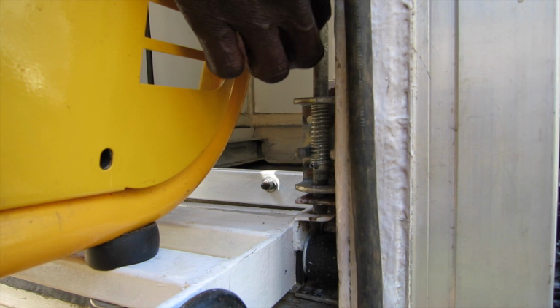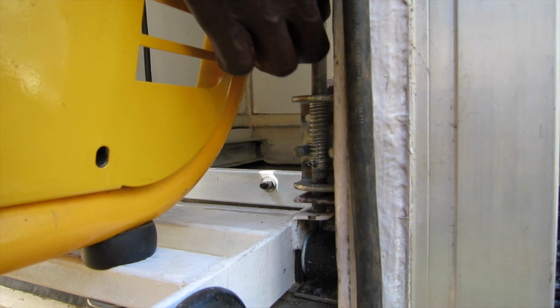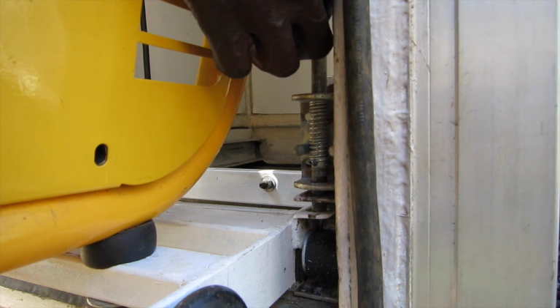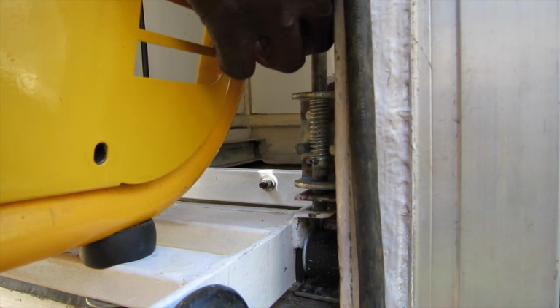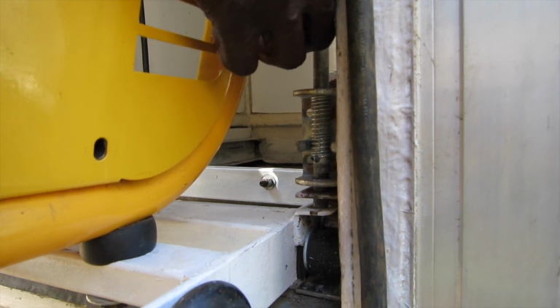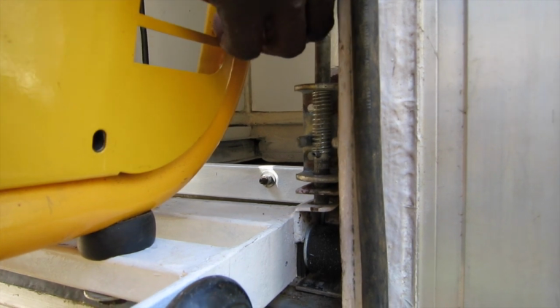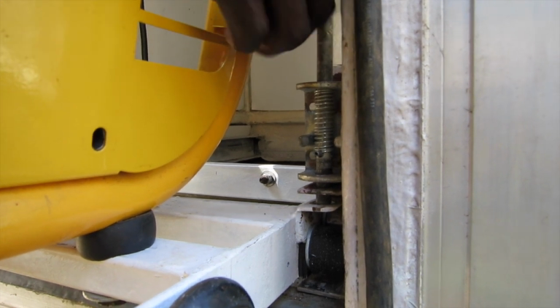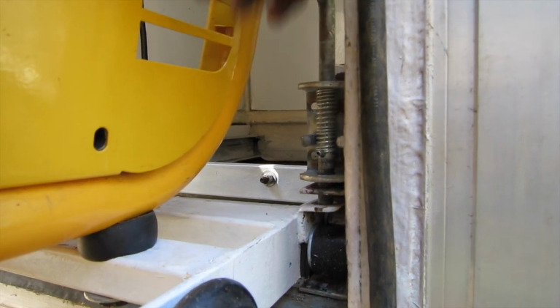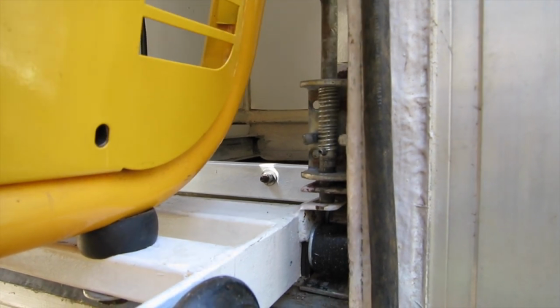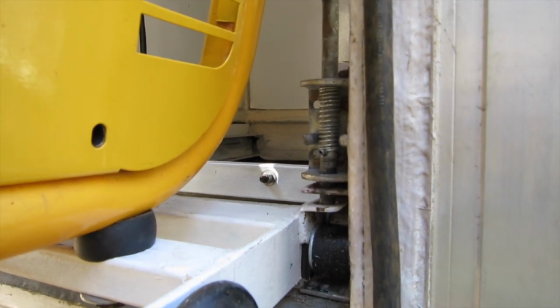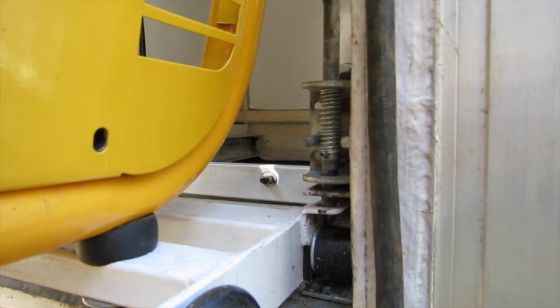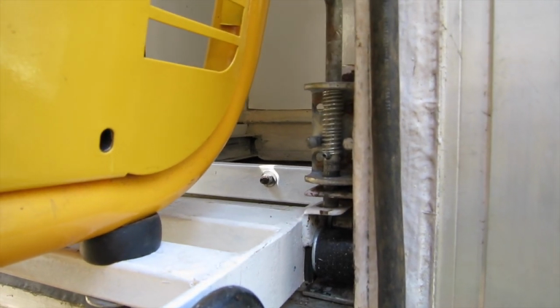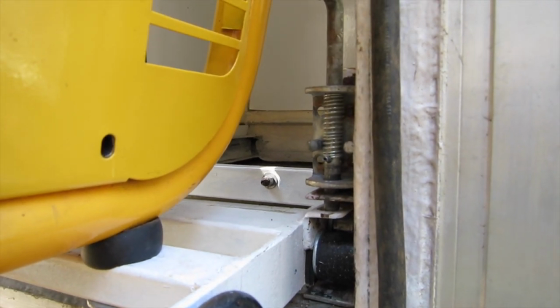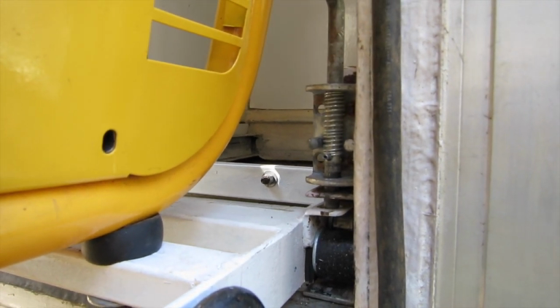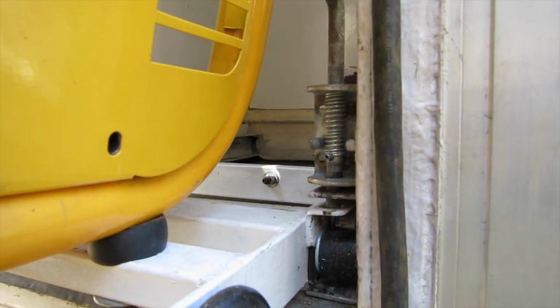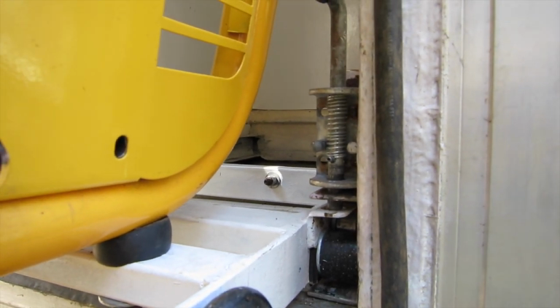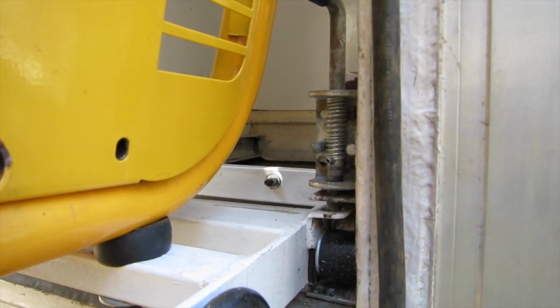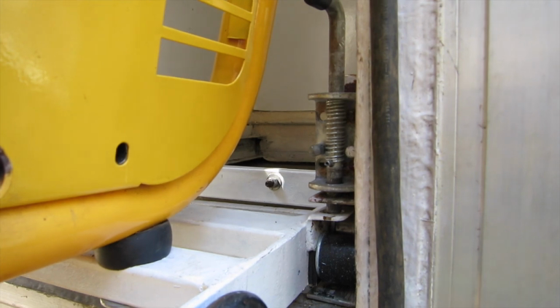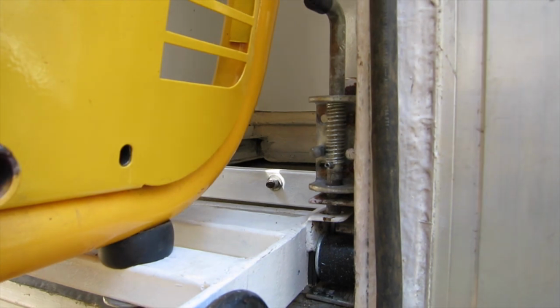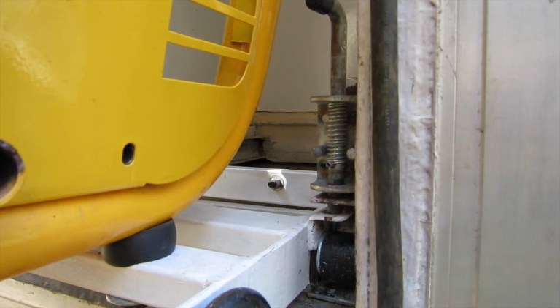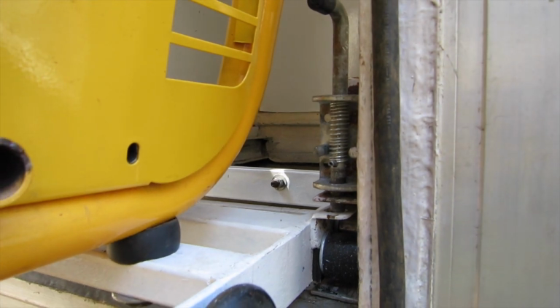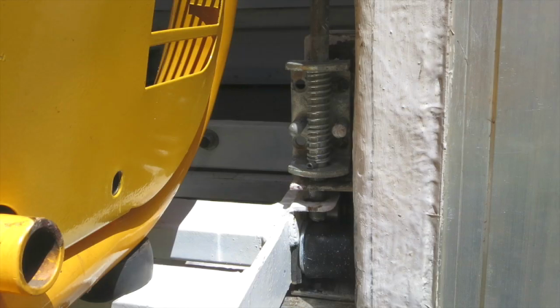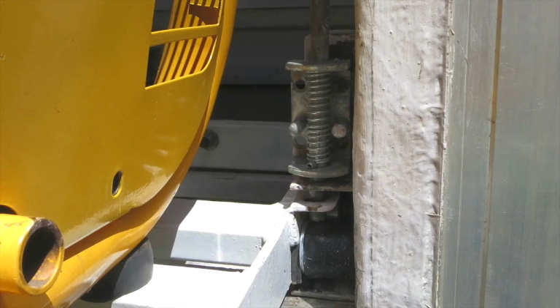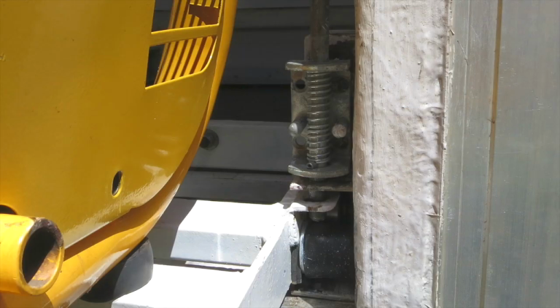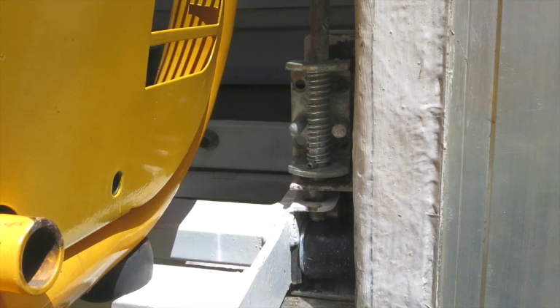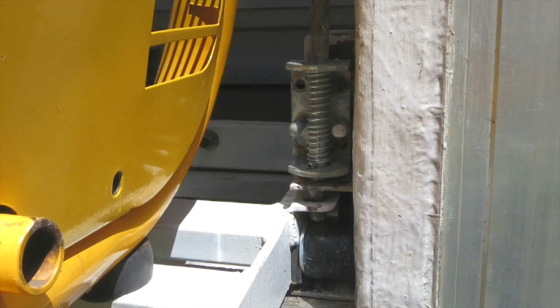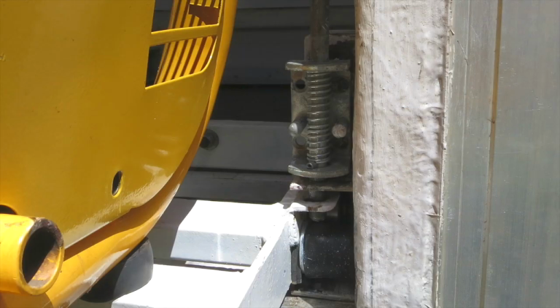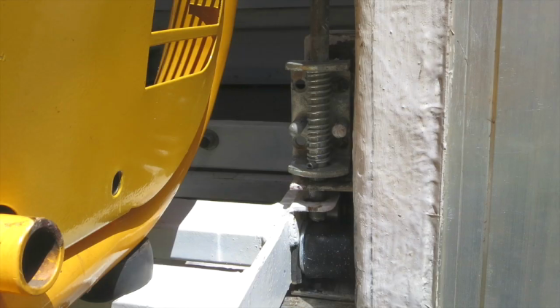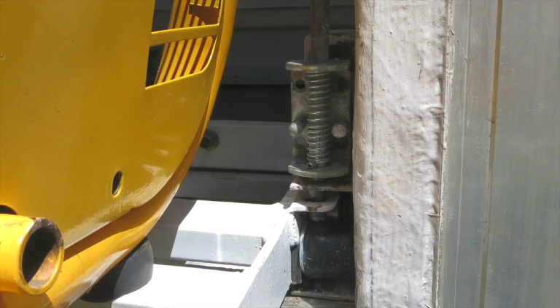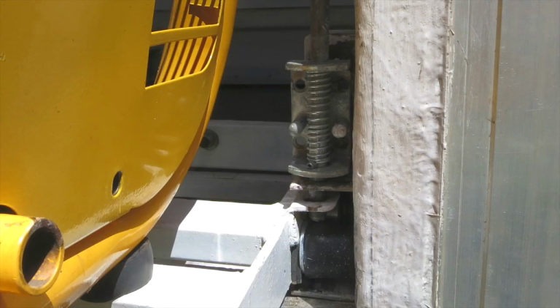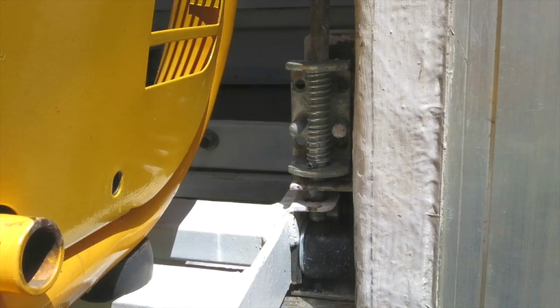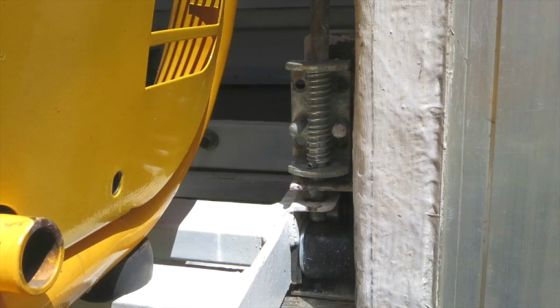In this example, you can see that the latch is stuck and is not engaged completely. Correct positioning of the retaining latch is shown here.